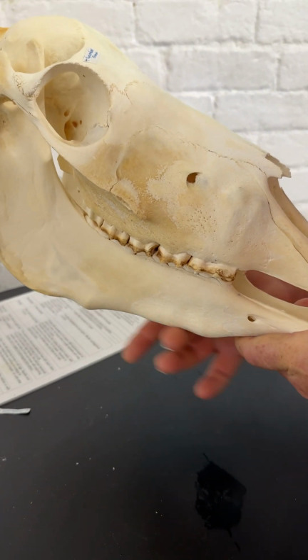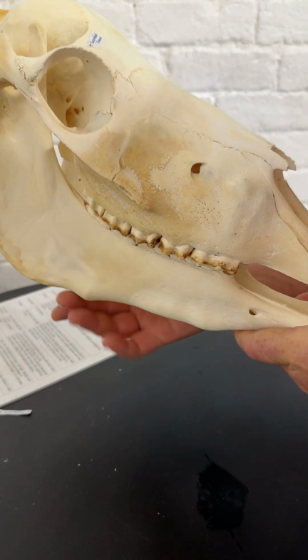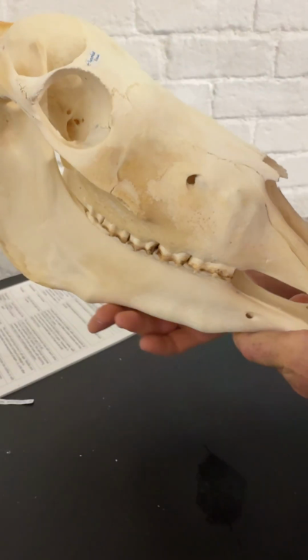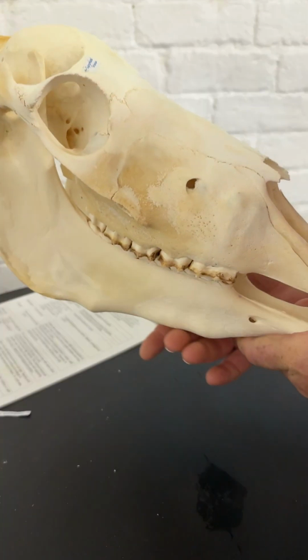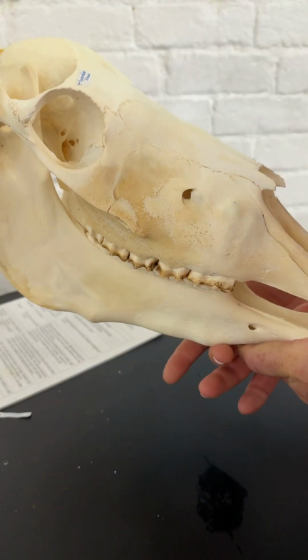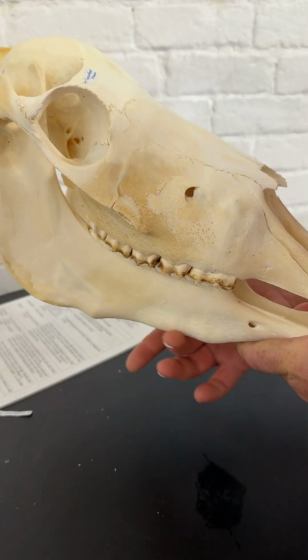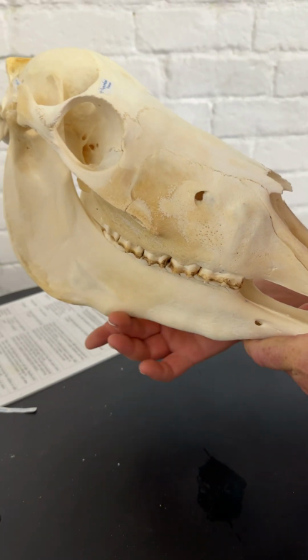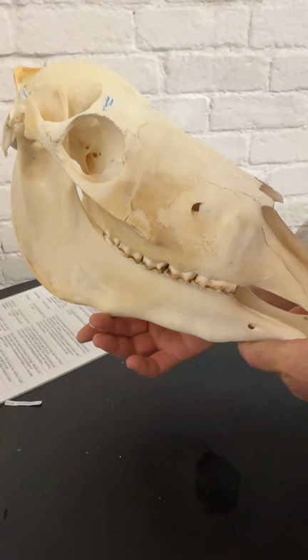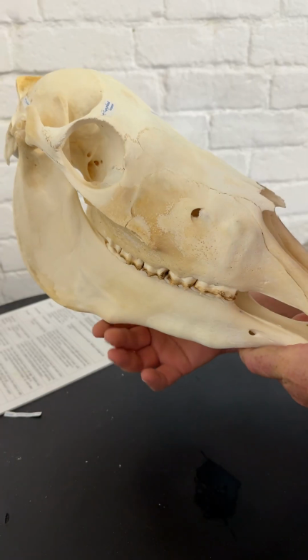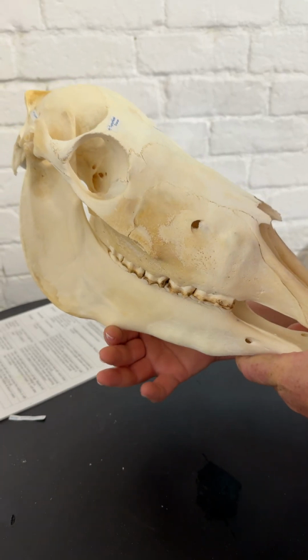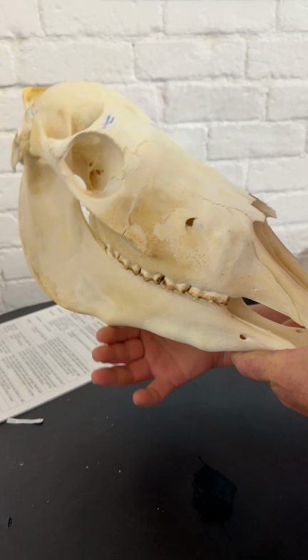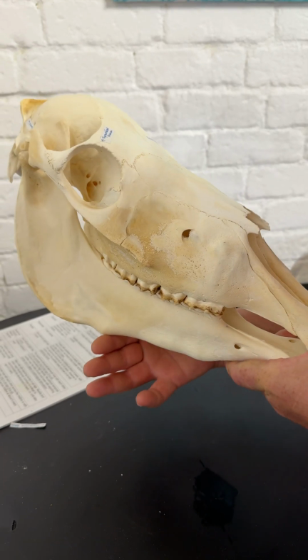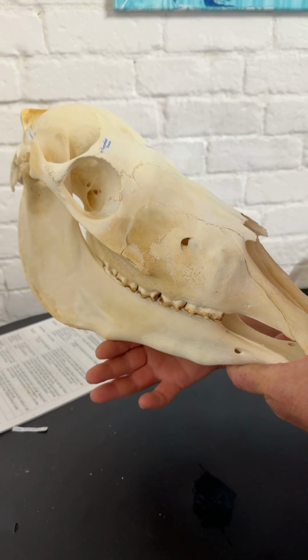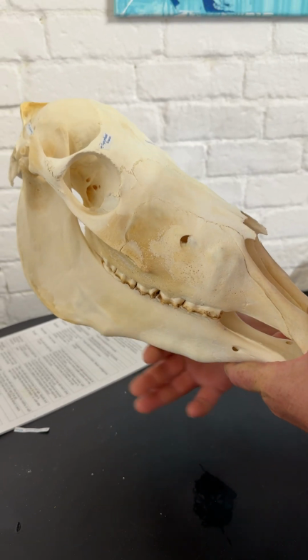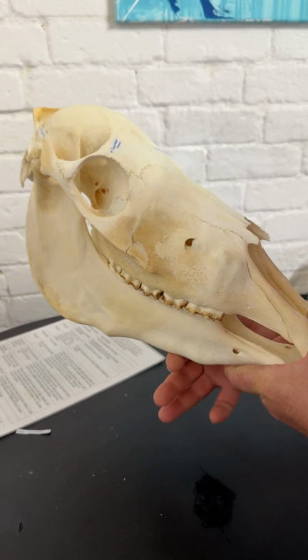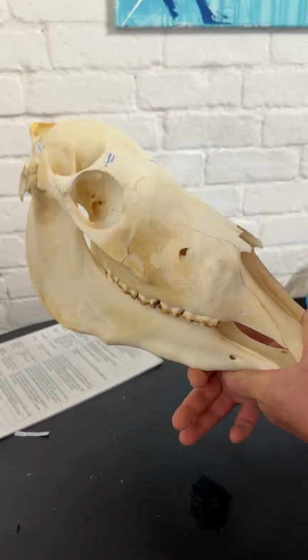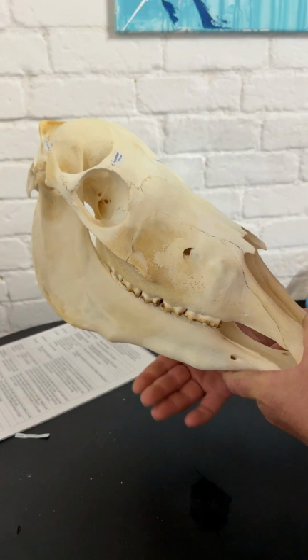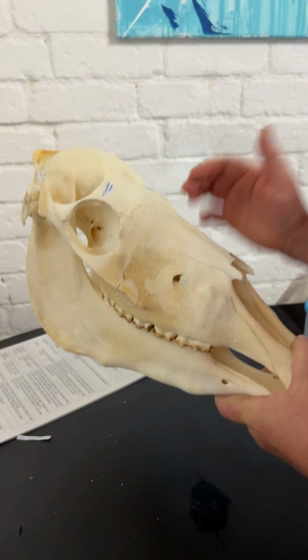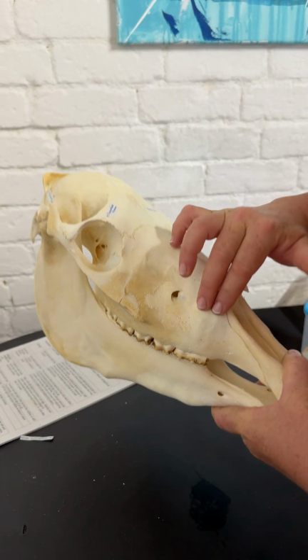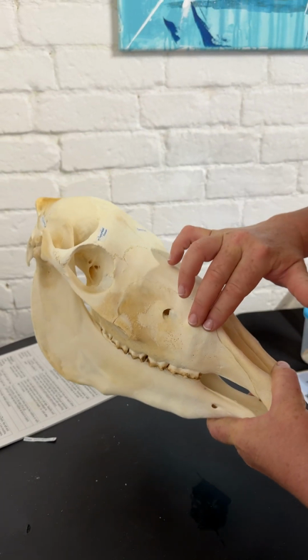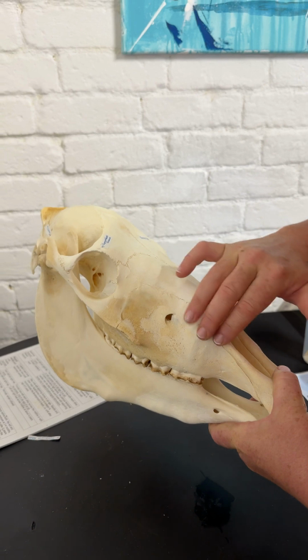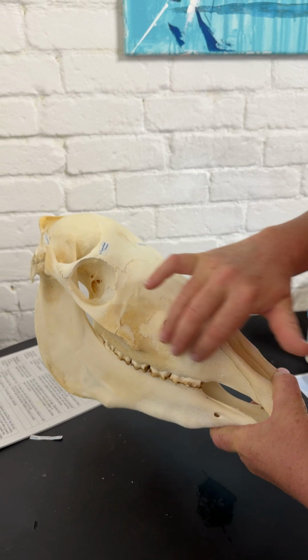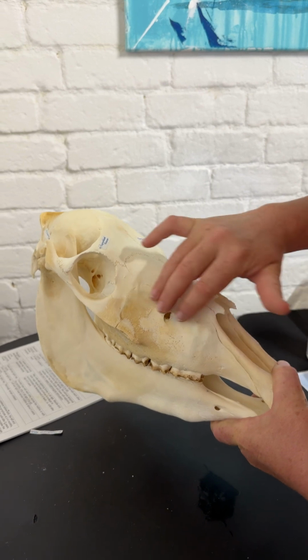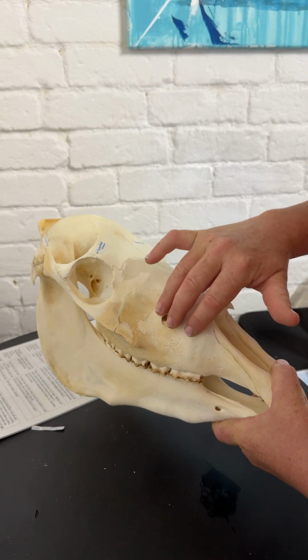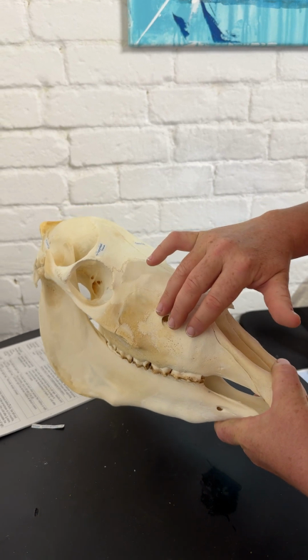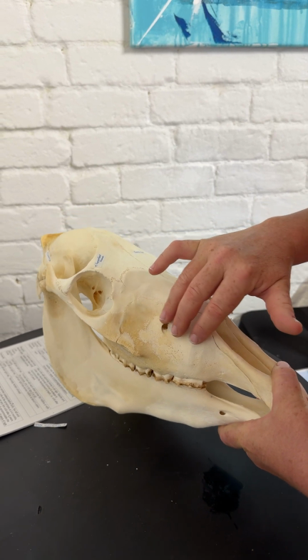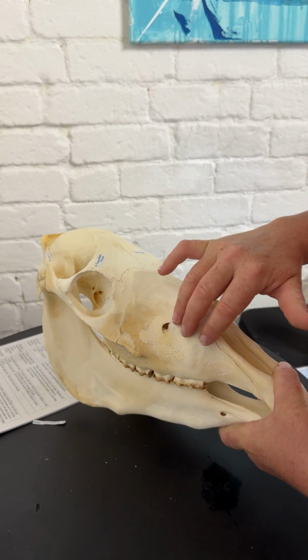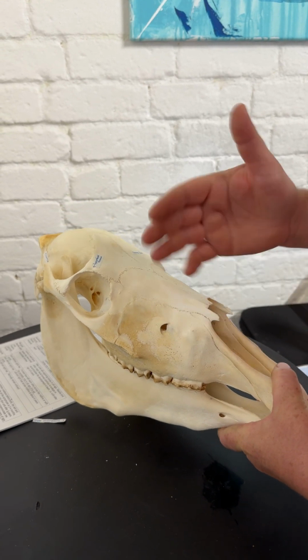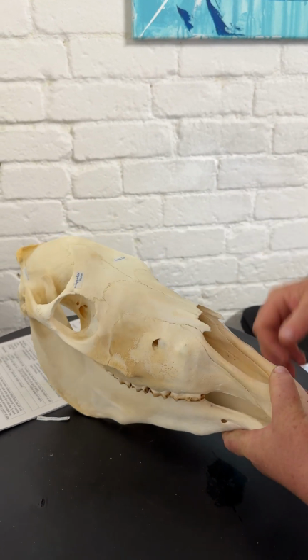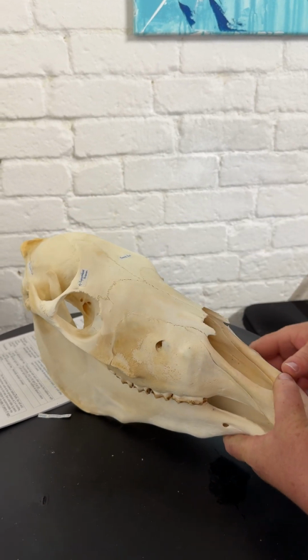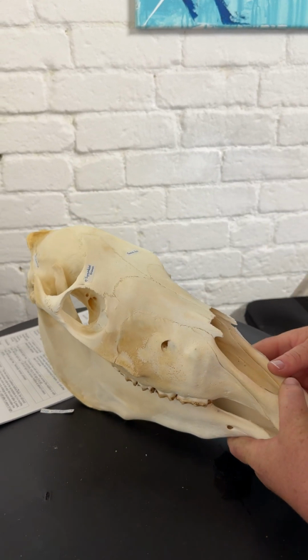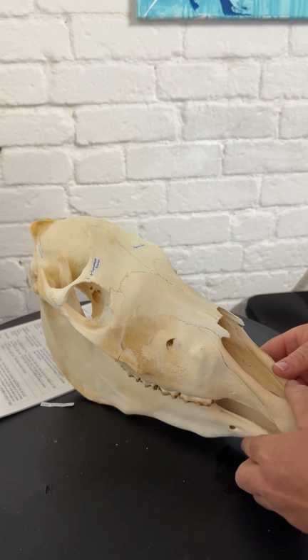Although these will disappear as the horse gets older, we need to think: would it be uncomfortable to have a tight nose band putting pressure on this area? Do these form any kind of discomfort with the young horse? Who knows?